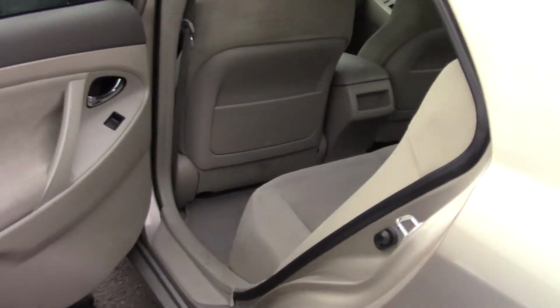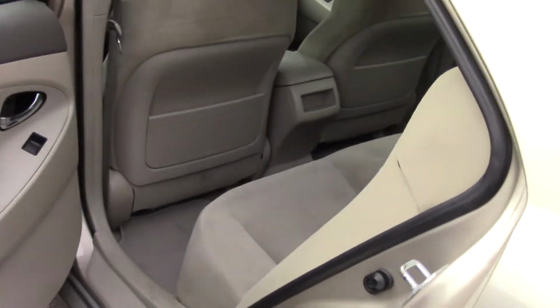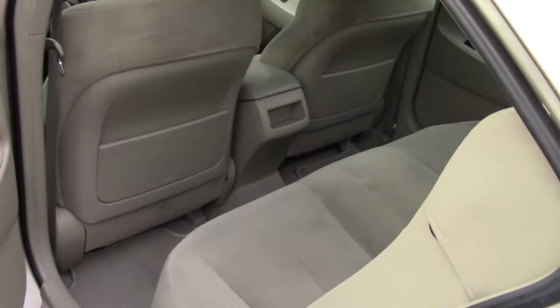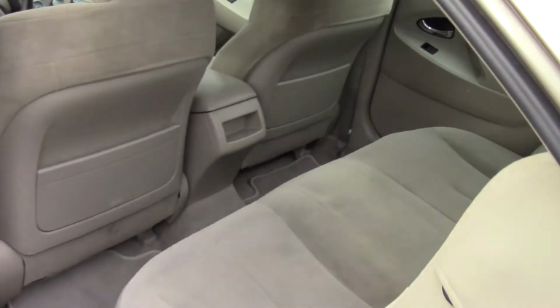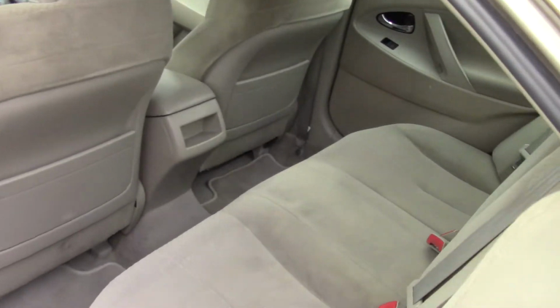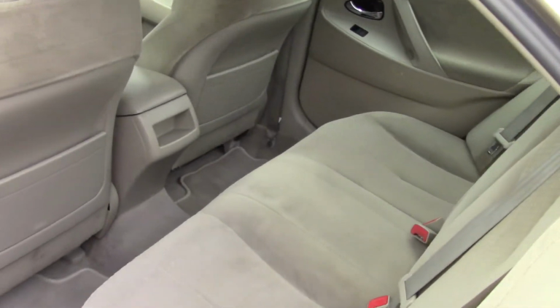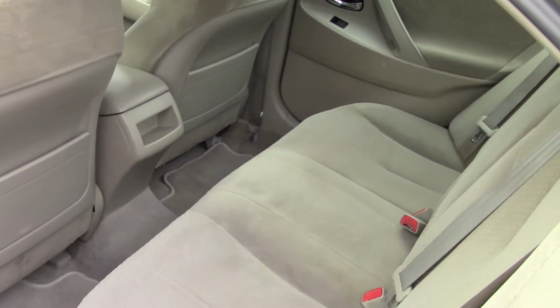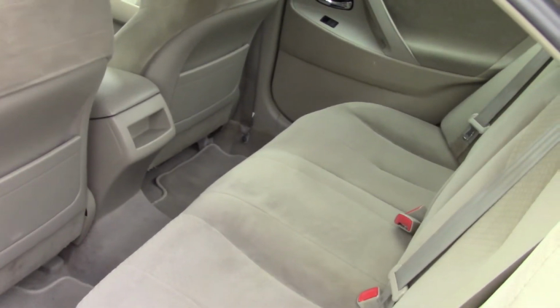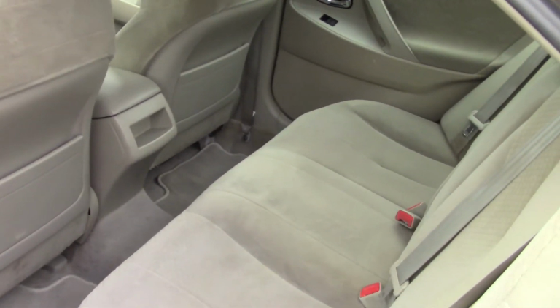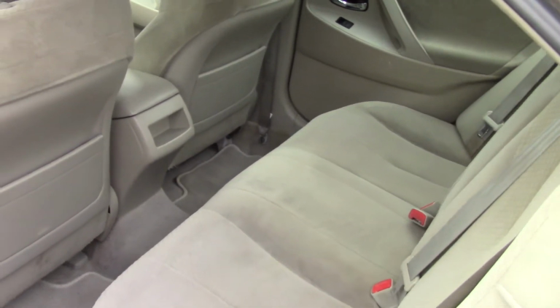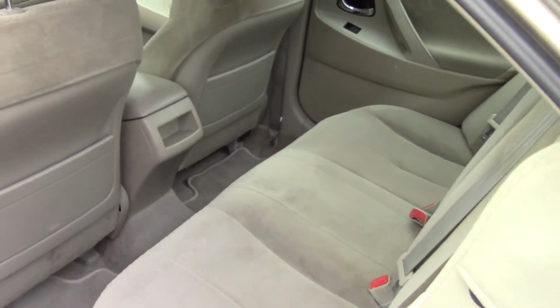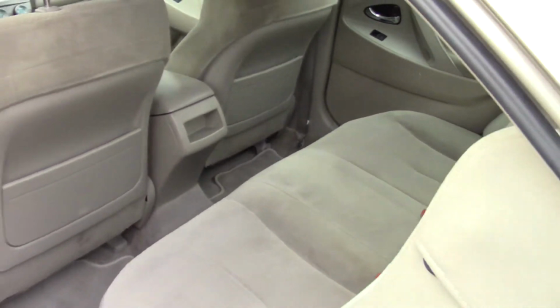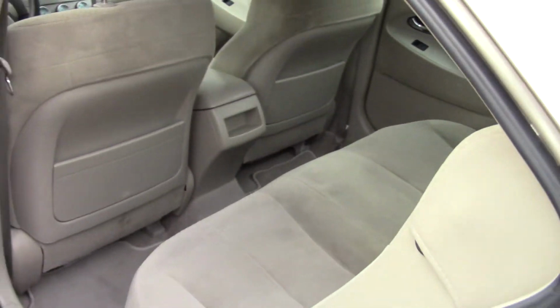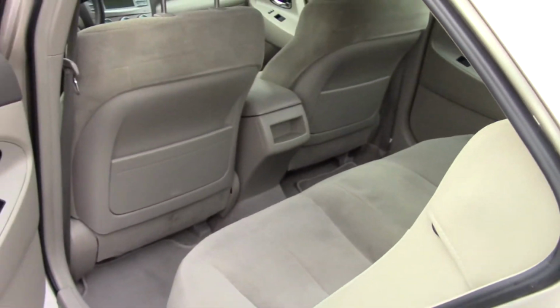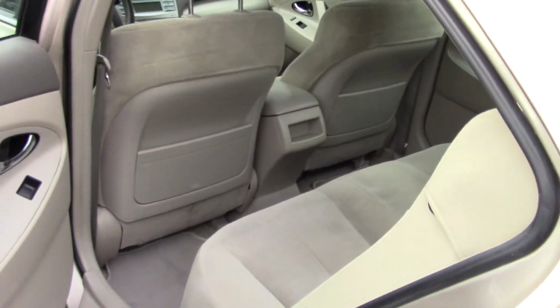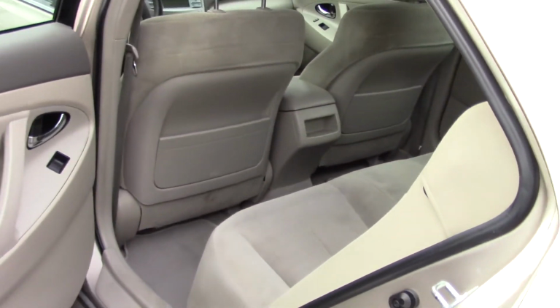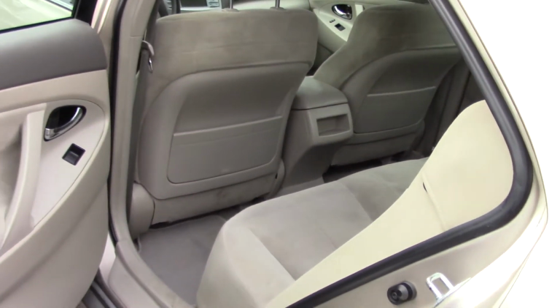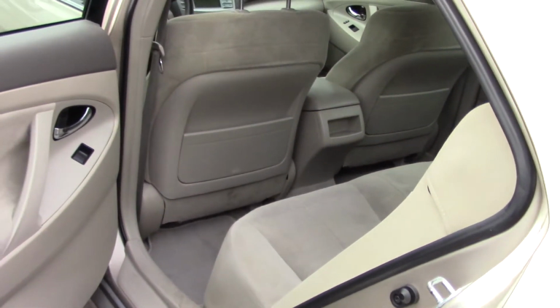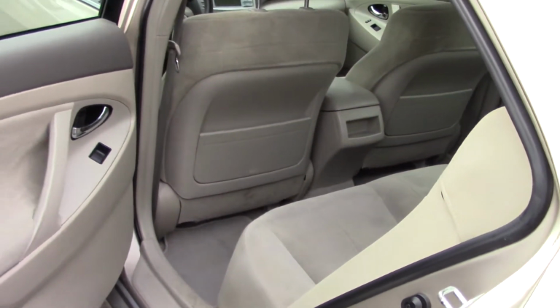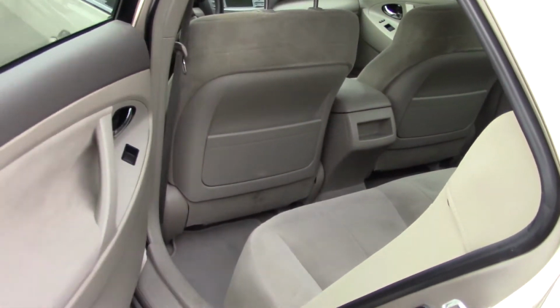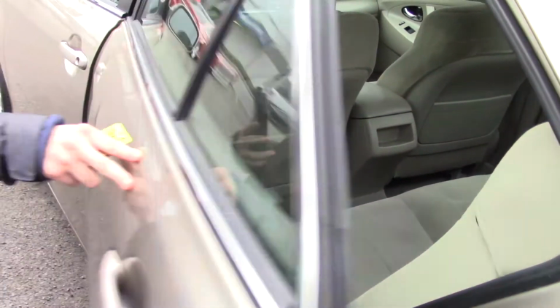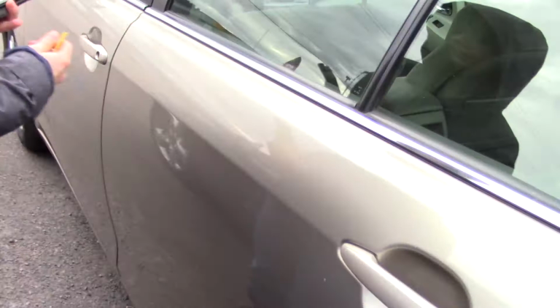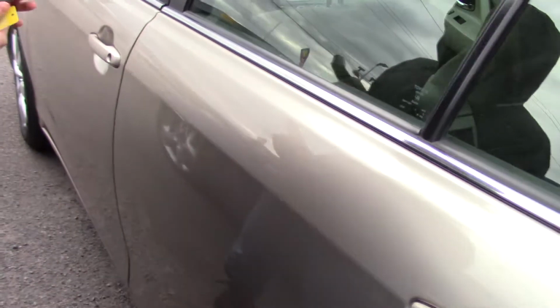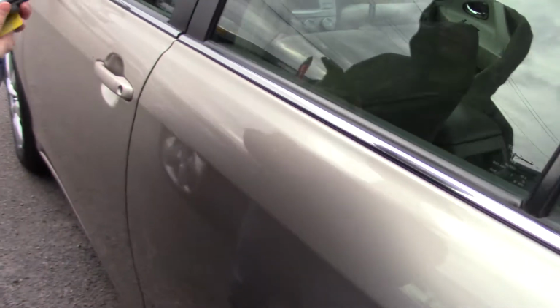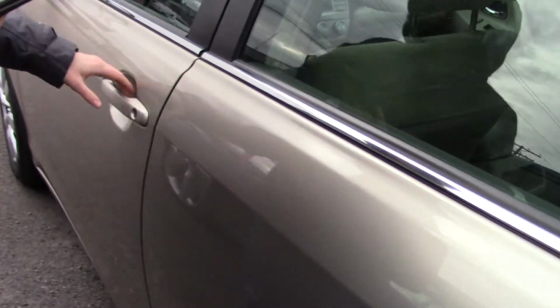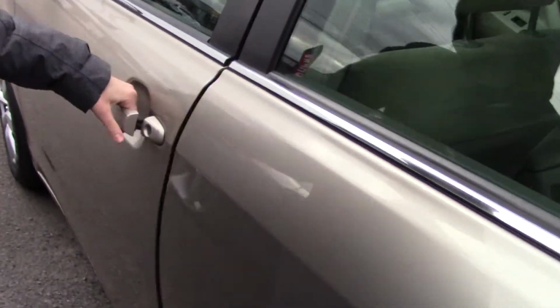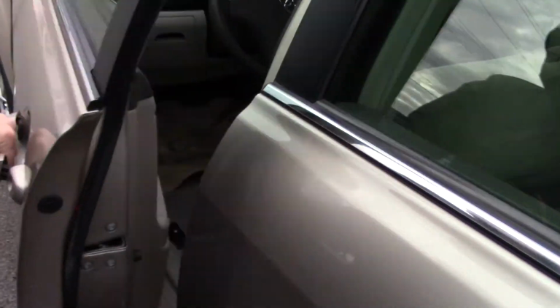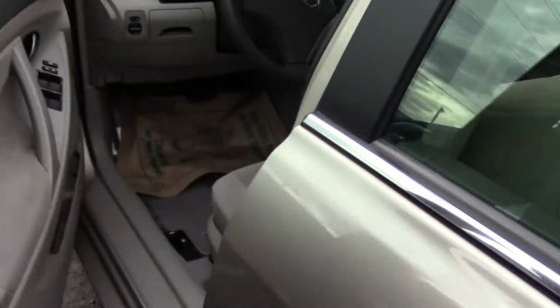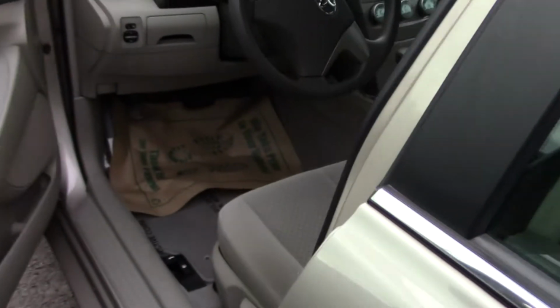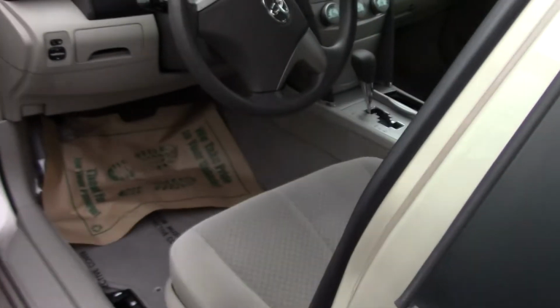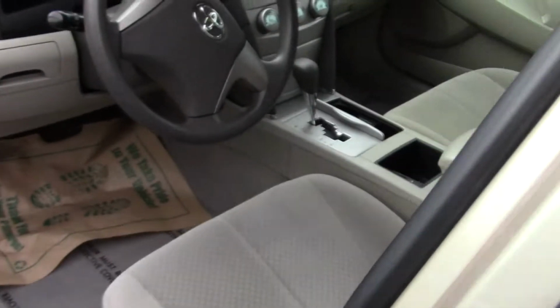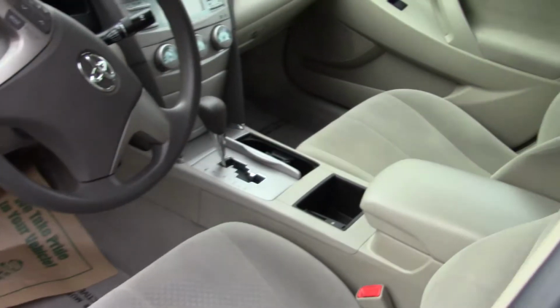It has a very clean tan cloth interior, kind of a suede-like cloth — it's very nice and it matches the paint too.